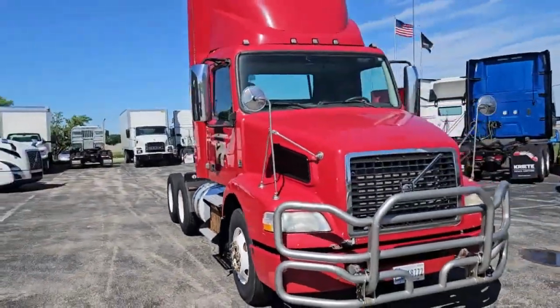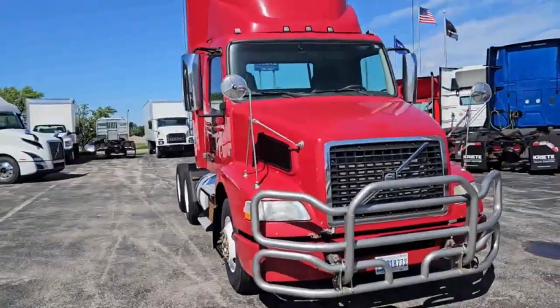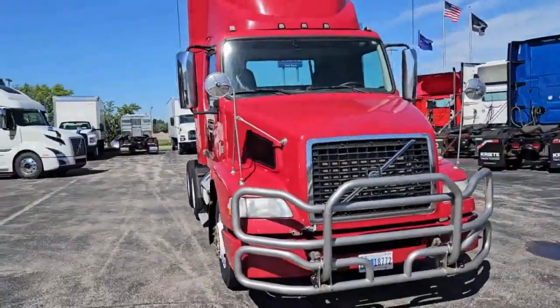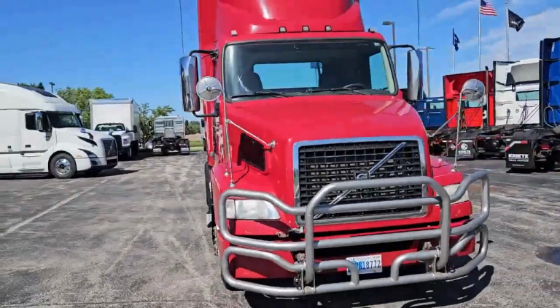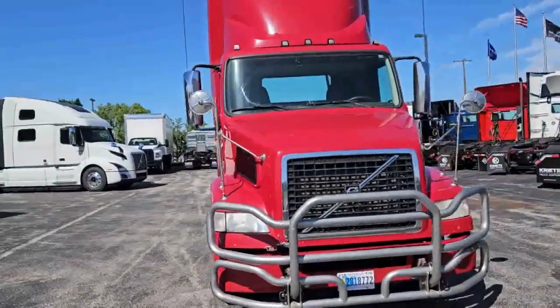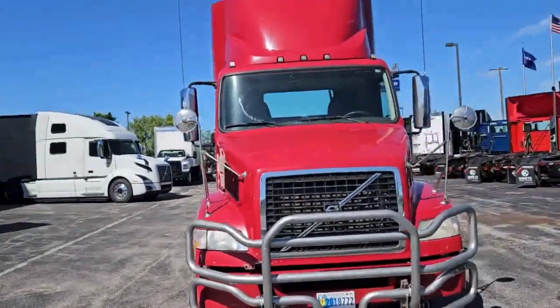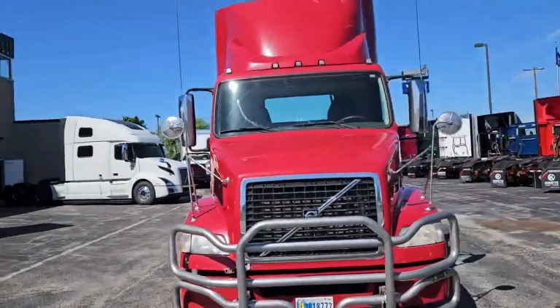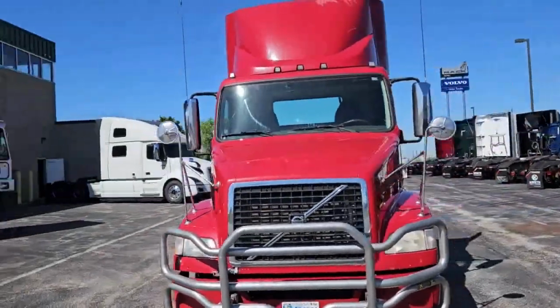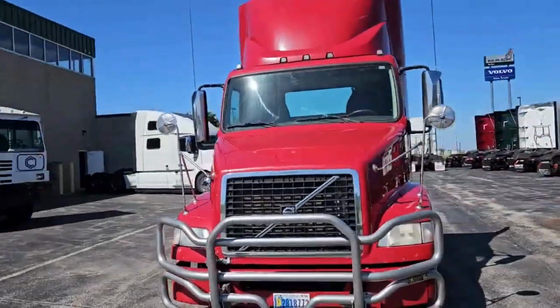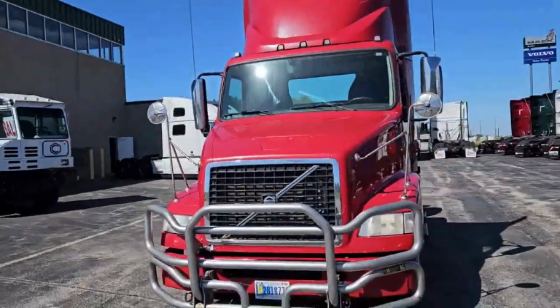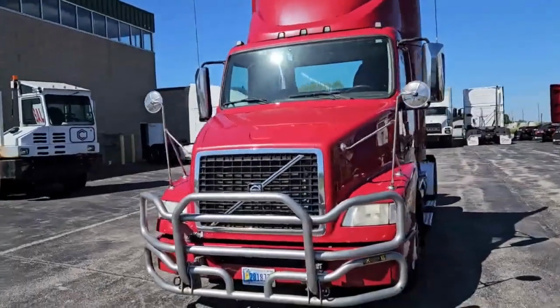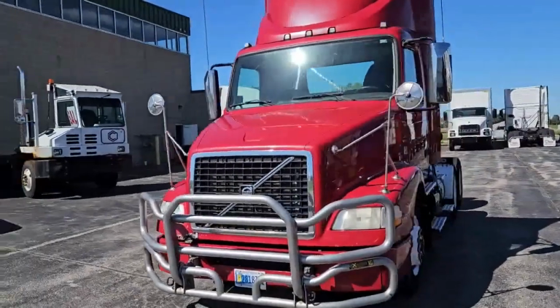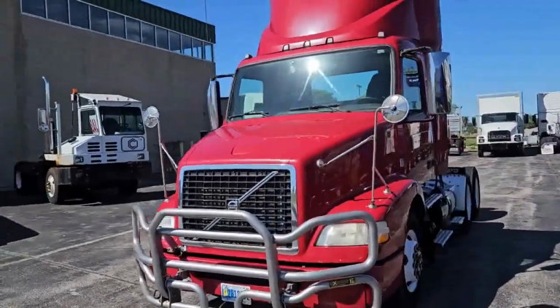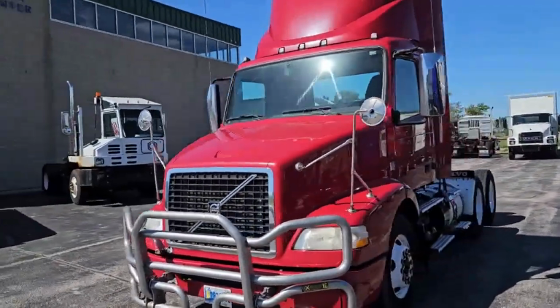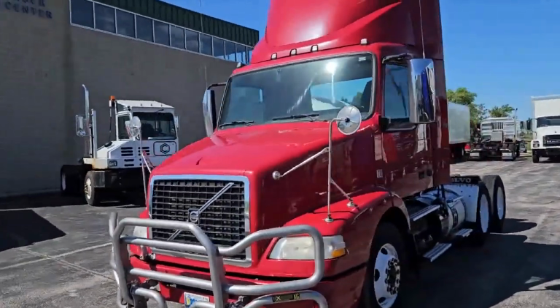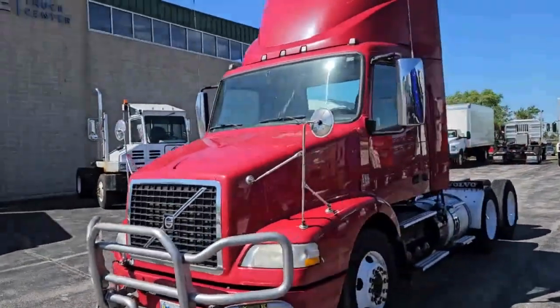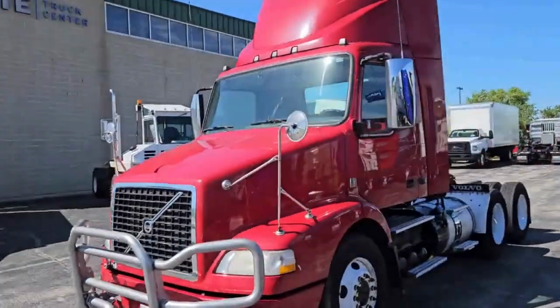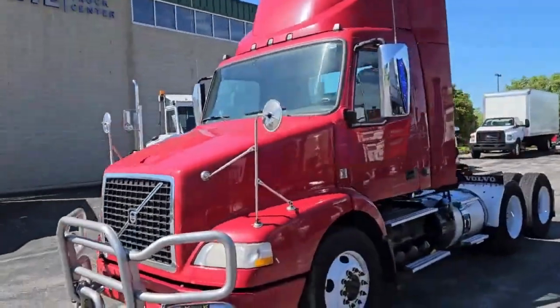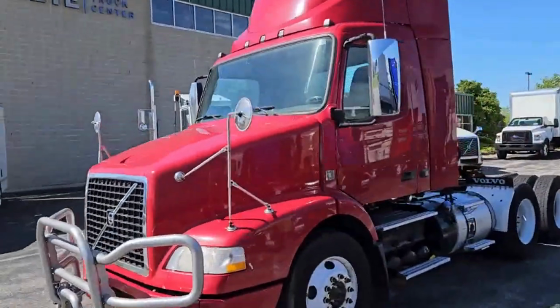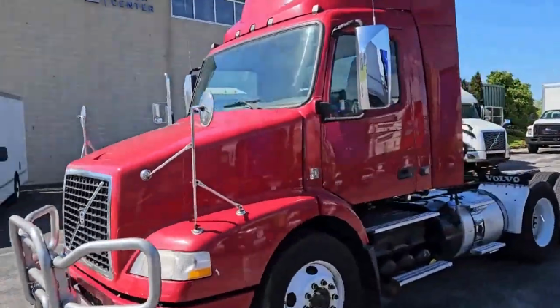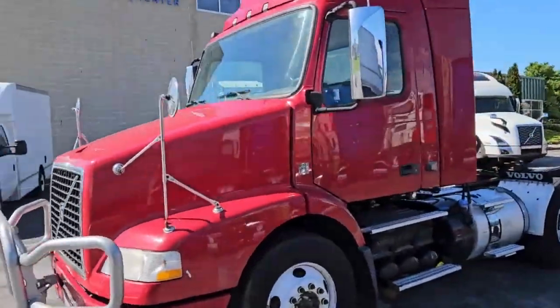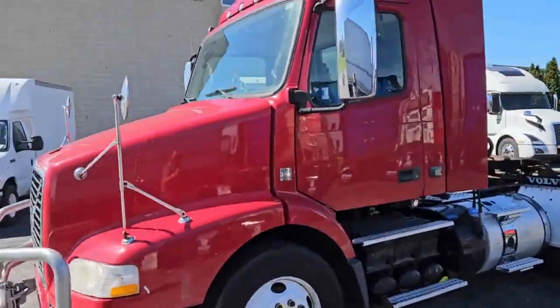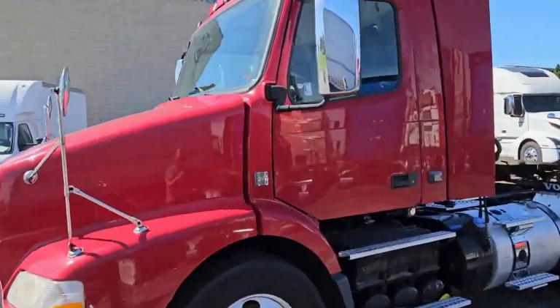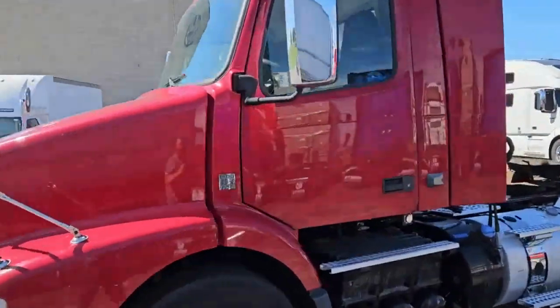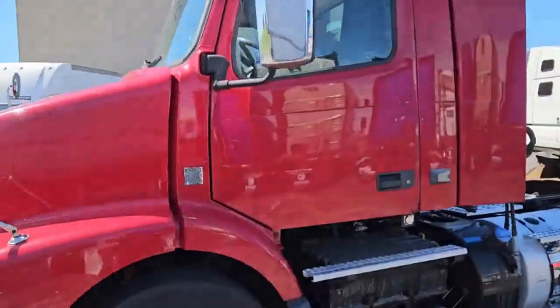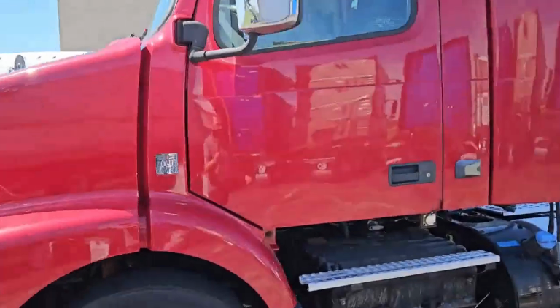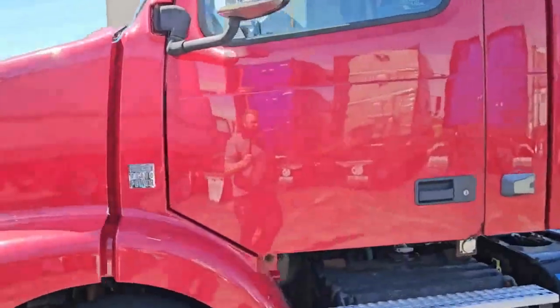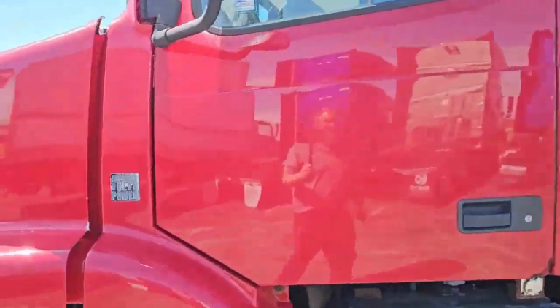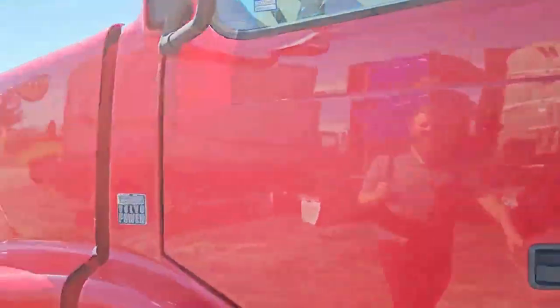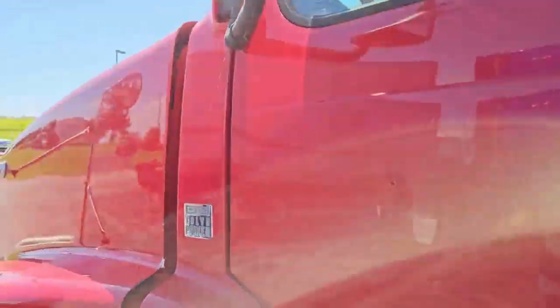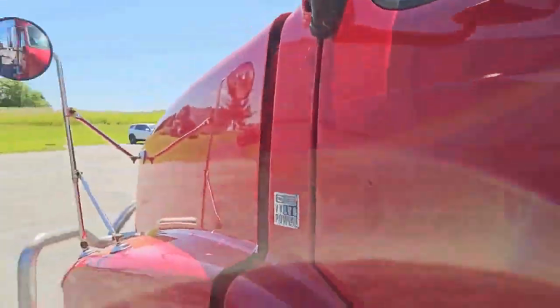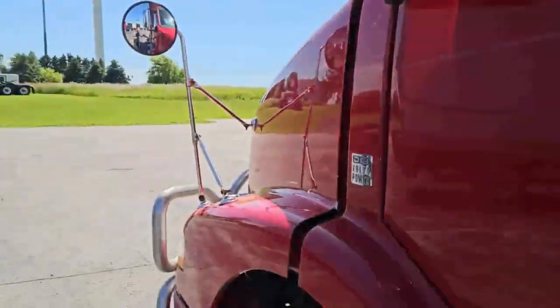Come on down to Crete Truck Center De Pere and have a look for yourself. You'll be surprised at how well these units ride down the road — nice and straight, no rattles, fully serviced with a fresh DOT.